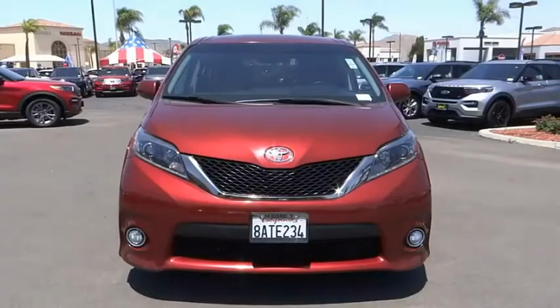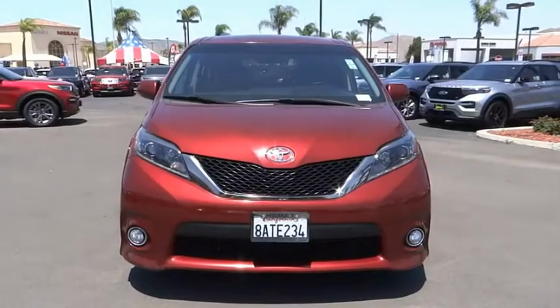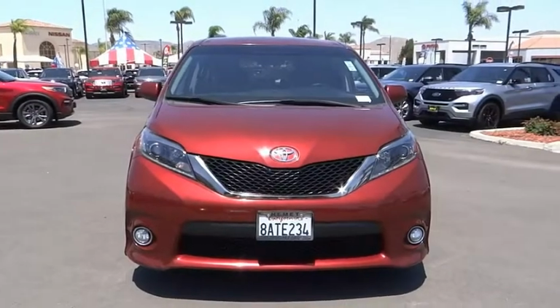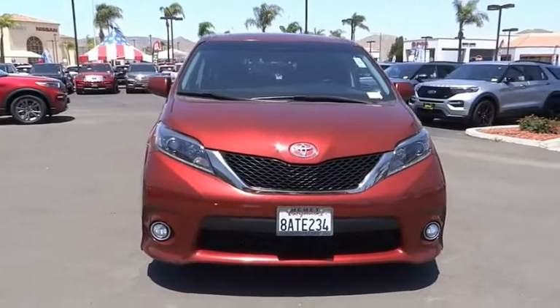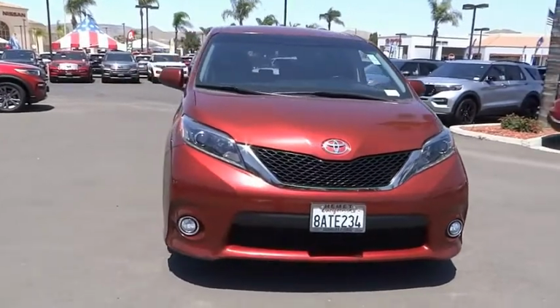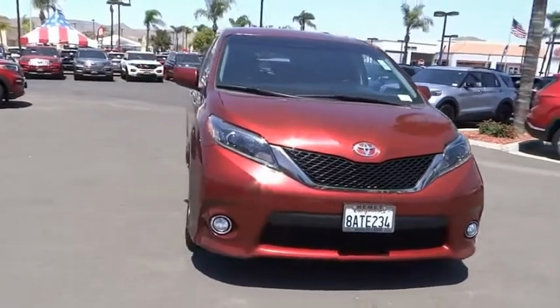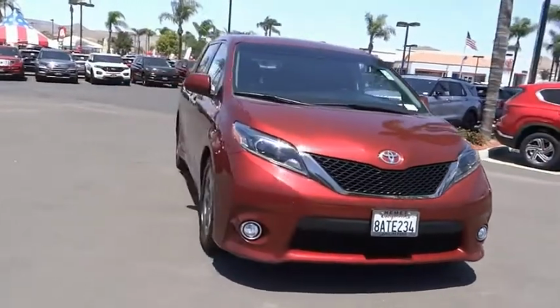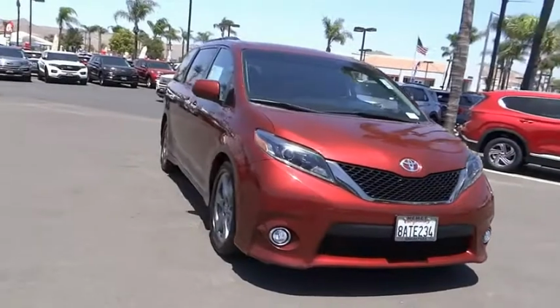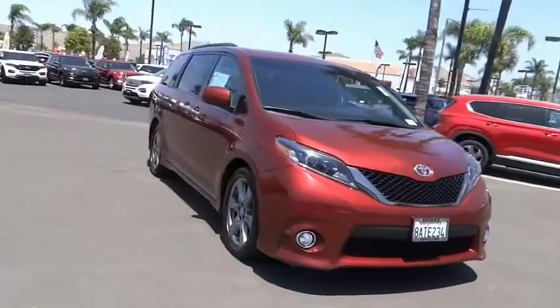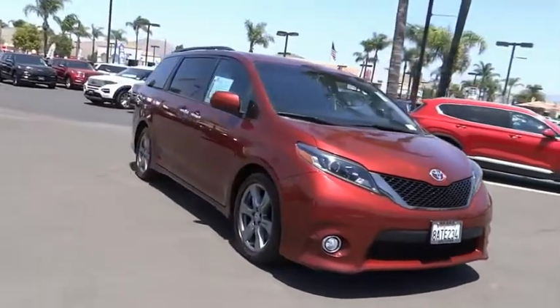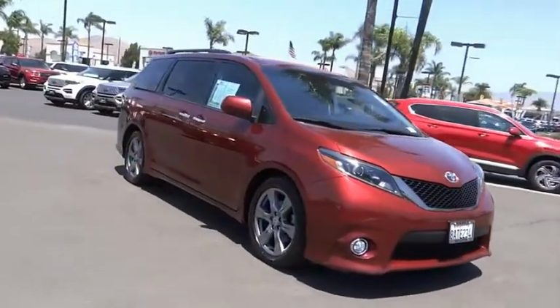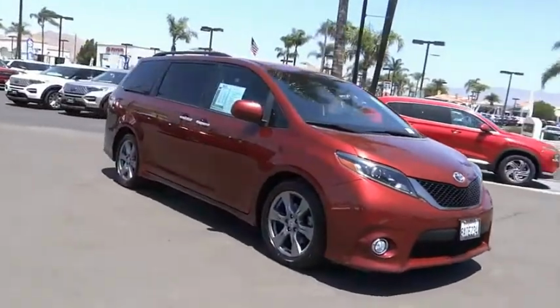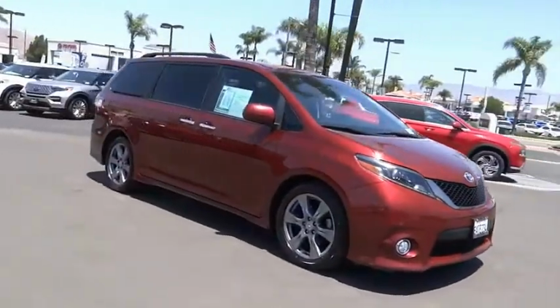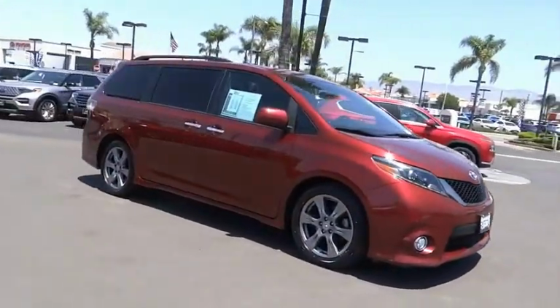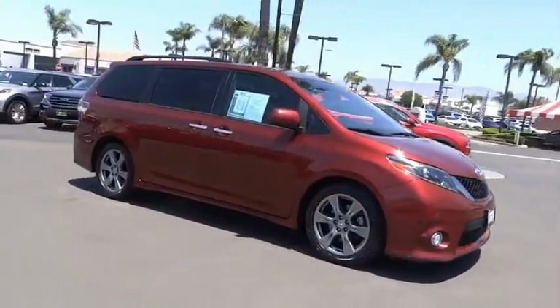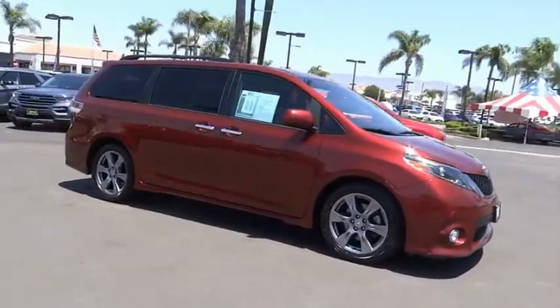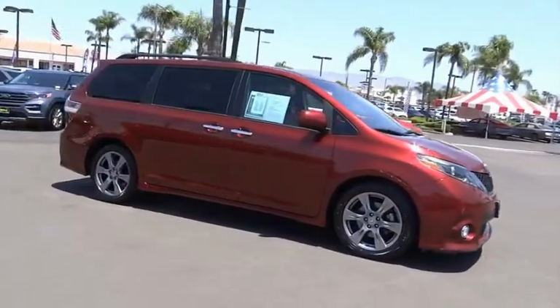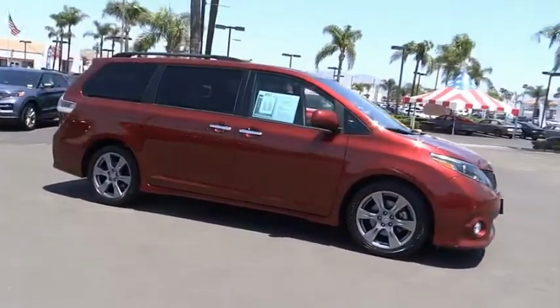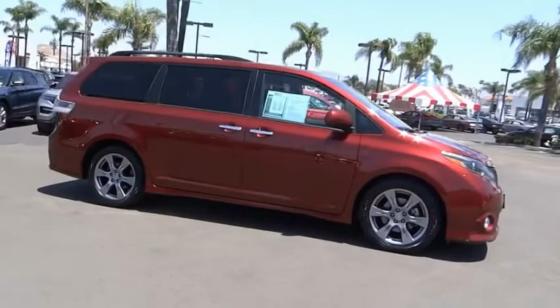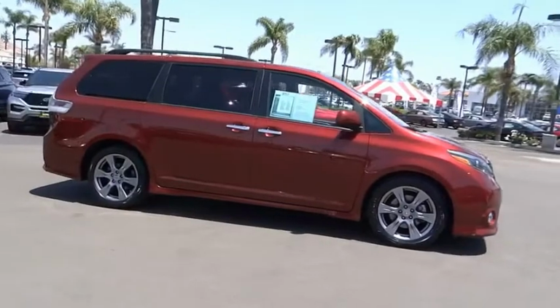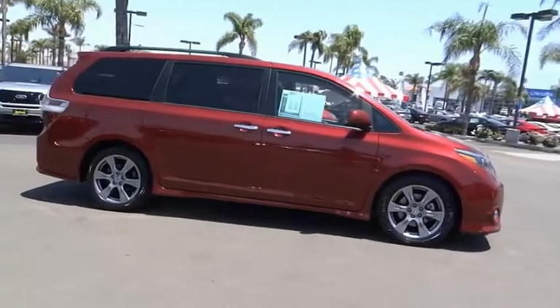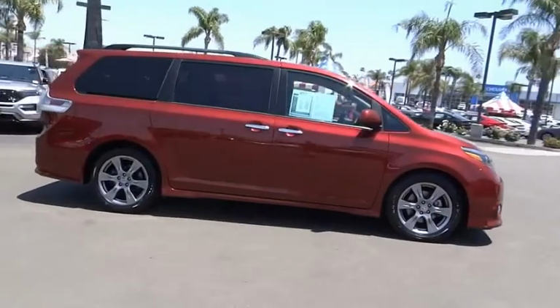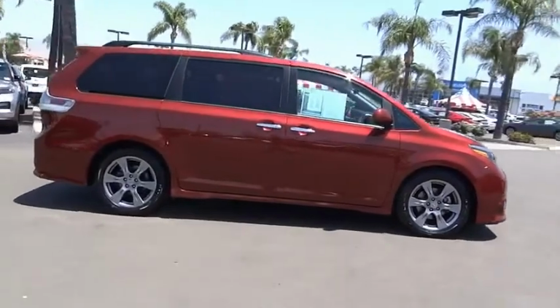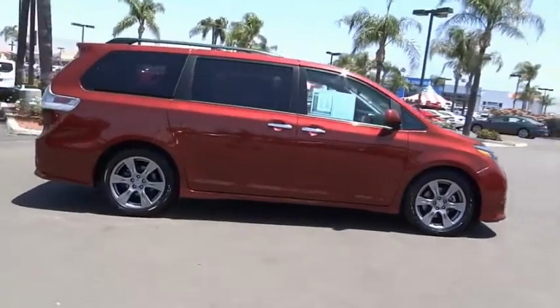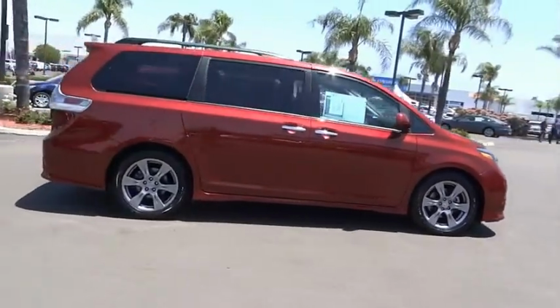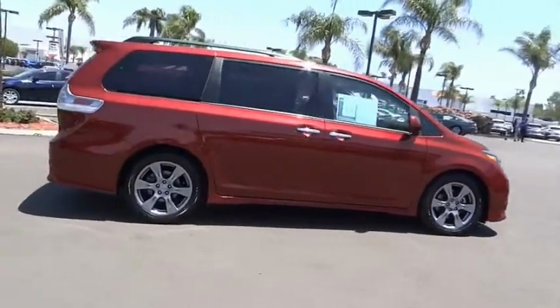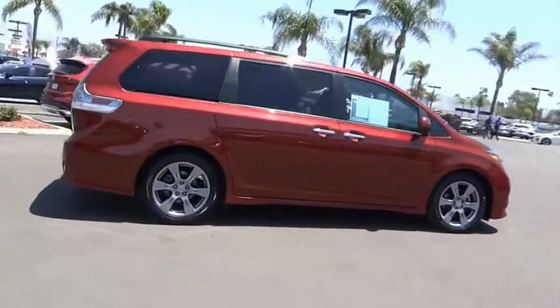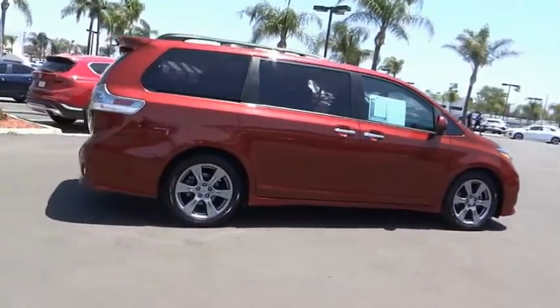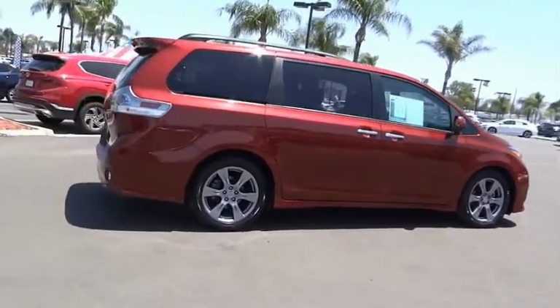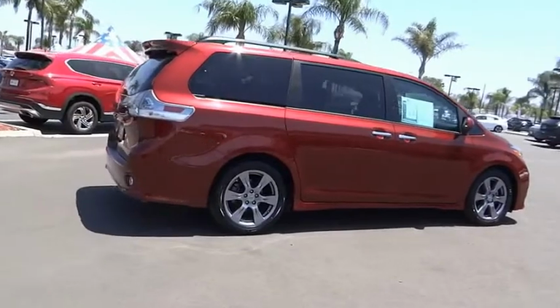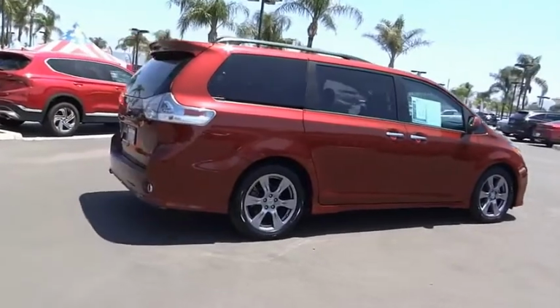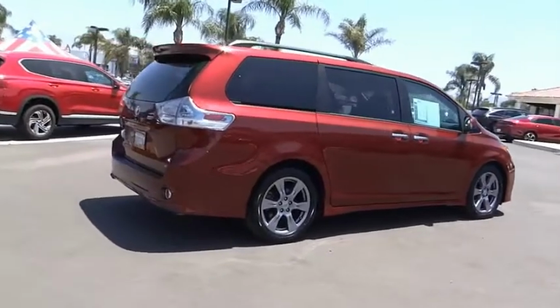Stop by and take a look at the 2017 Sienna. Sienna offers excellent overall quality and long-term dependability, making it a hassle-free vehicle to drive day in and day out, while contributing to peace of mind on long road trips.